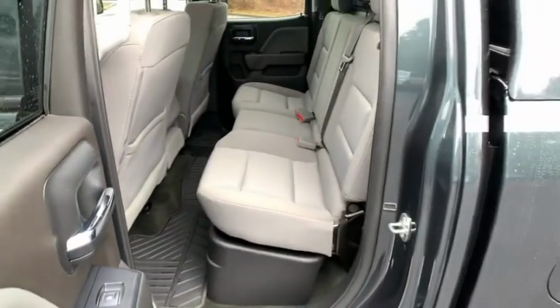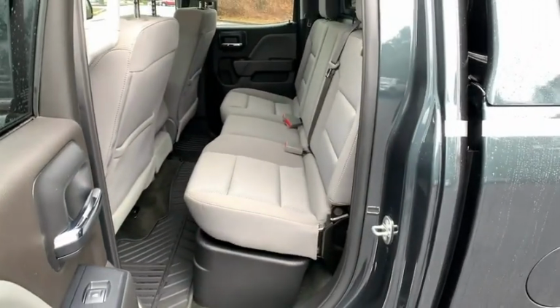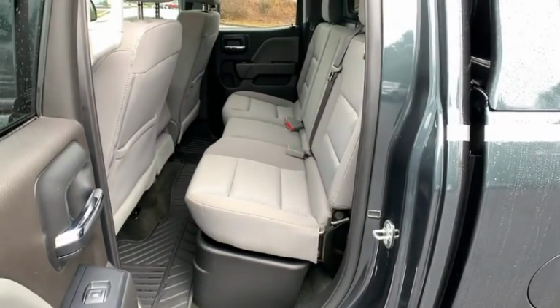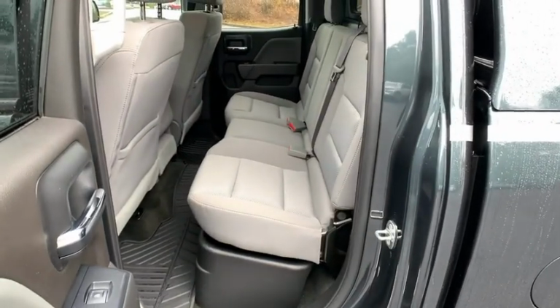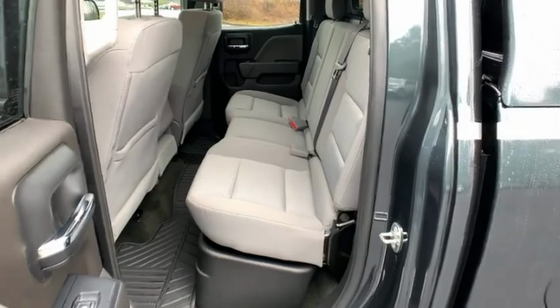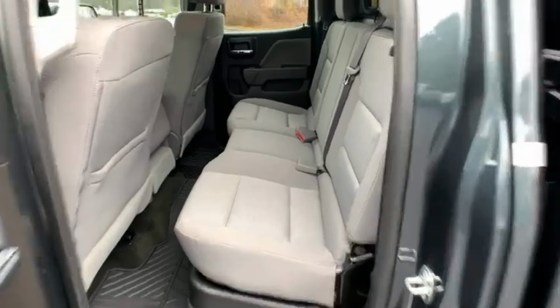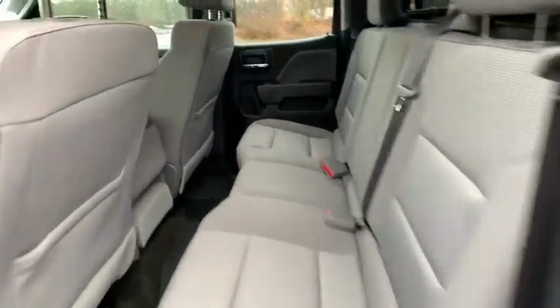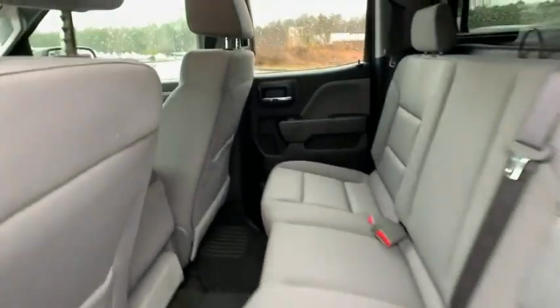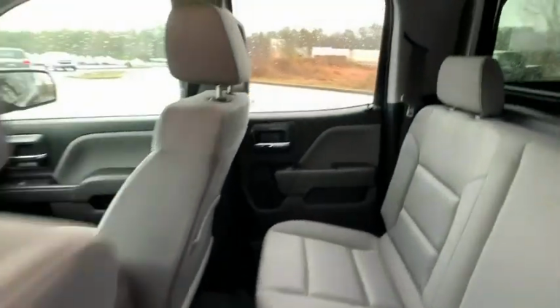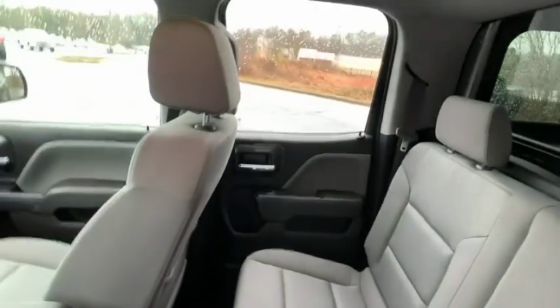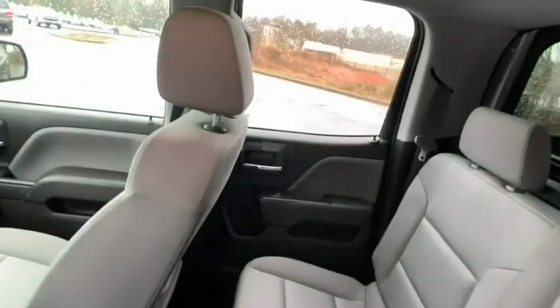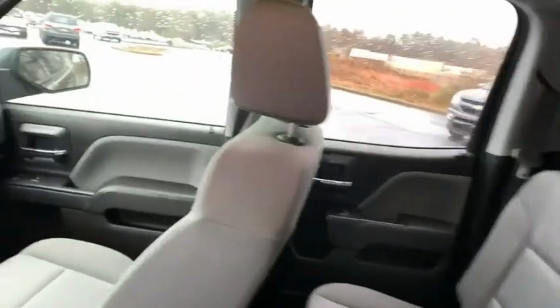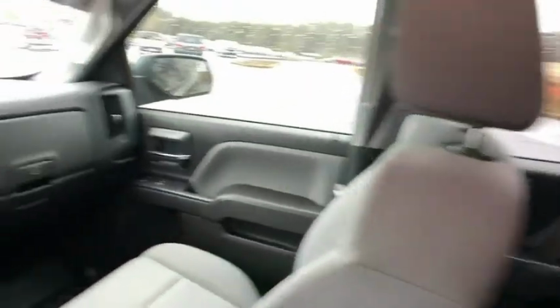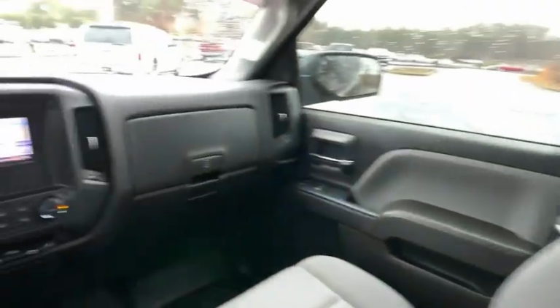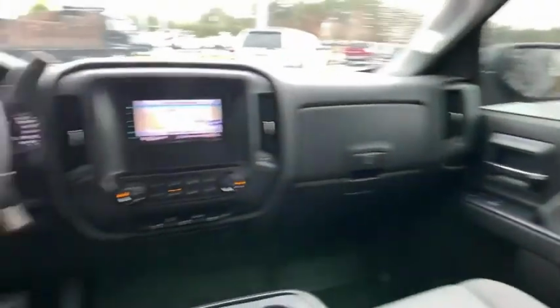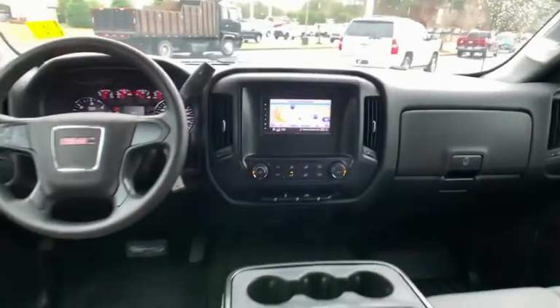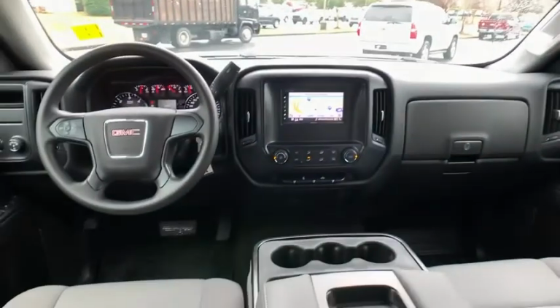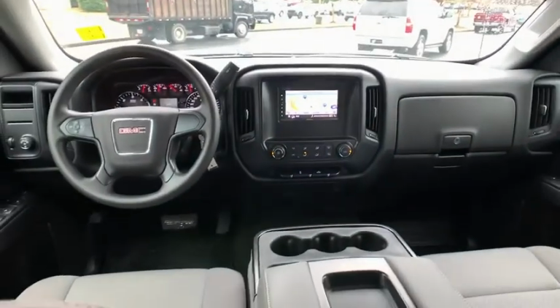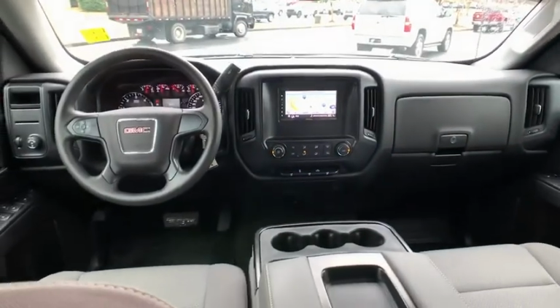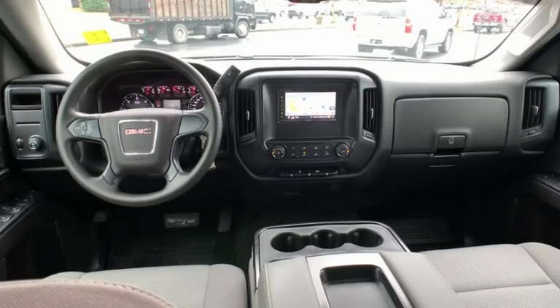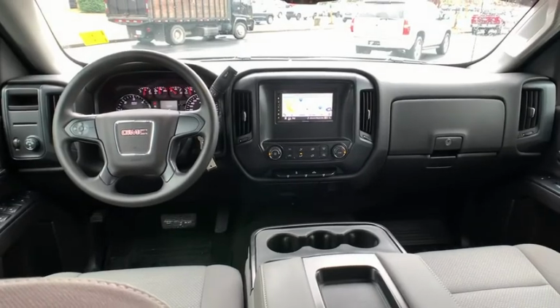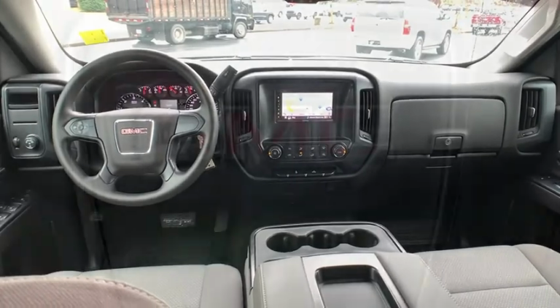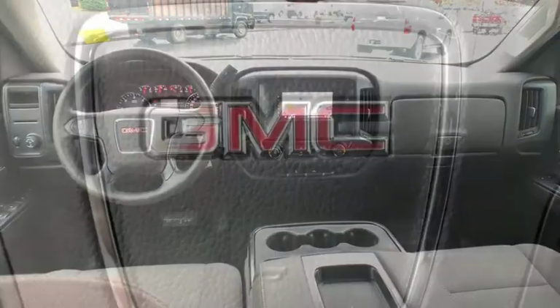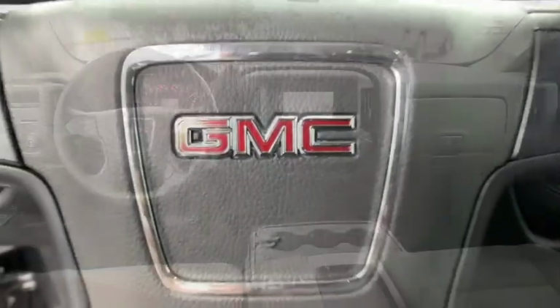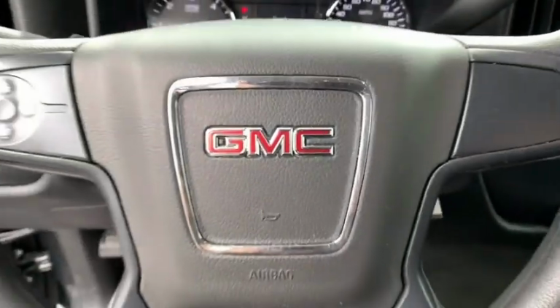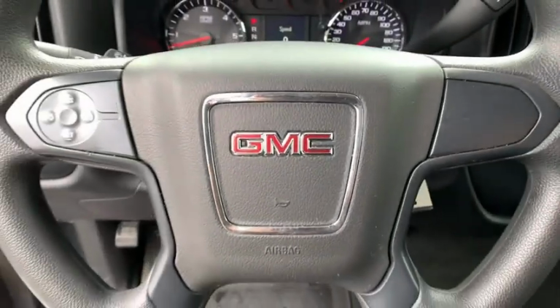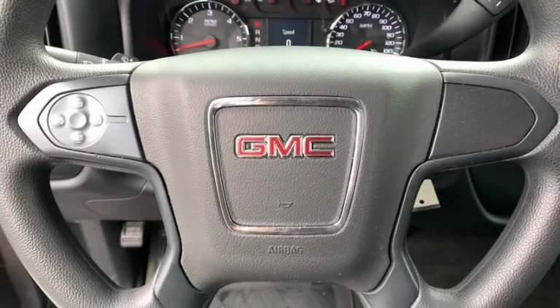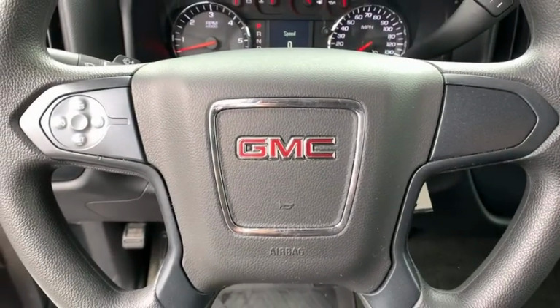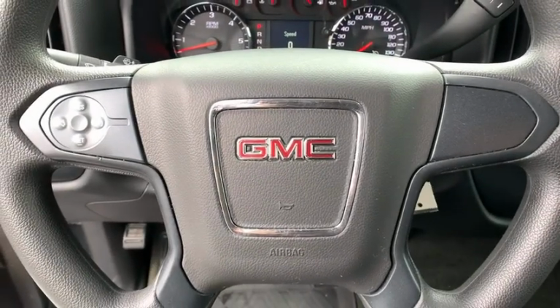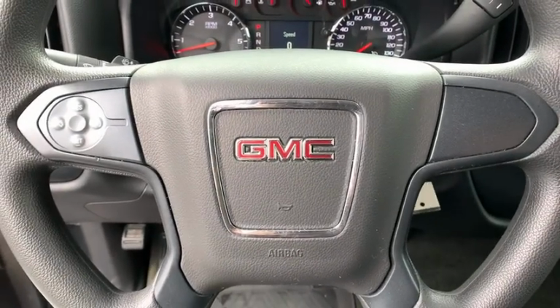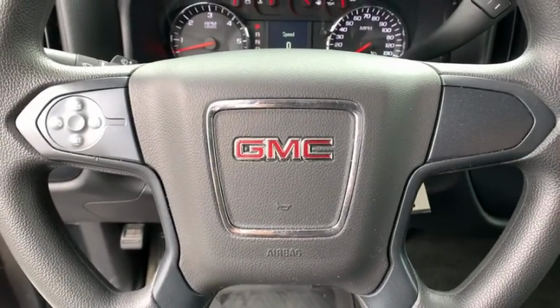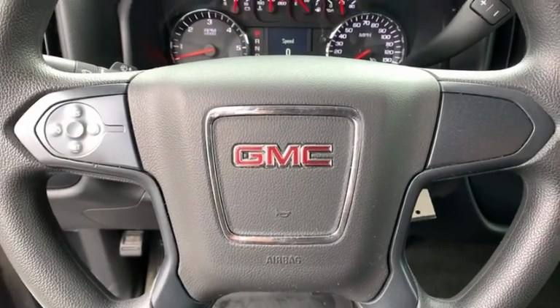Here are some of this vehicle's great options: anti-lock braking system, traction control, stability control, adjustable steering wheel, power steering, cruise control, and four-wheel disc brakes.